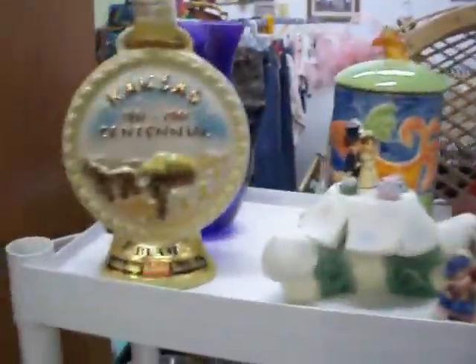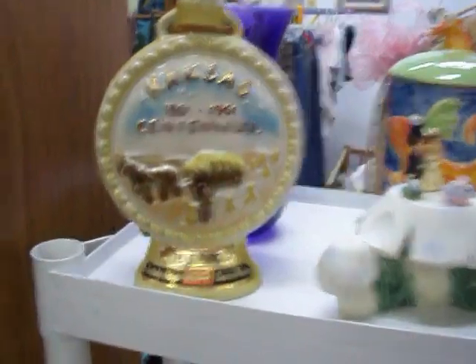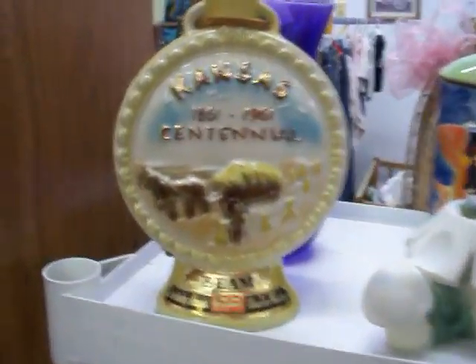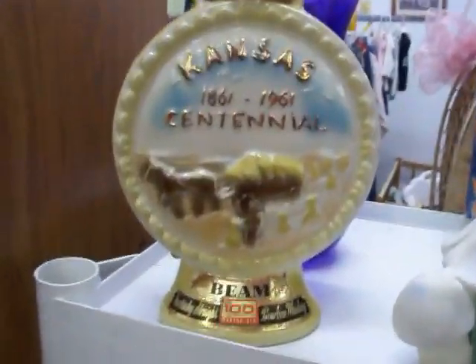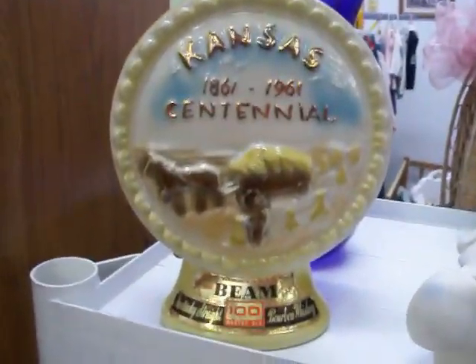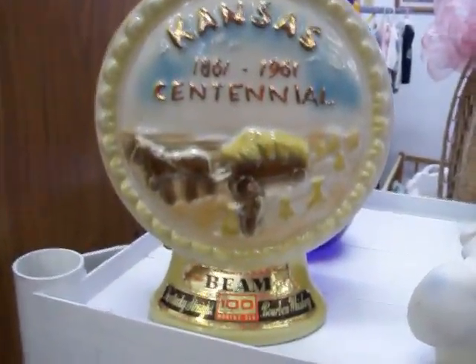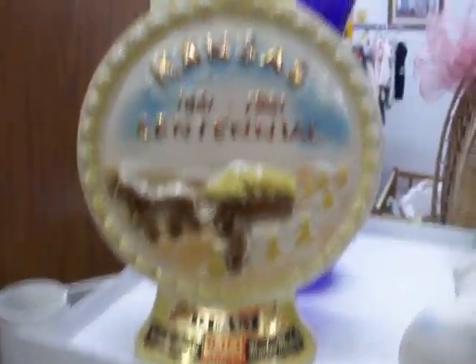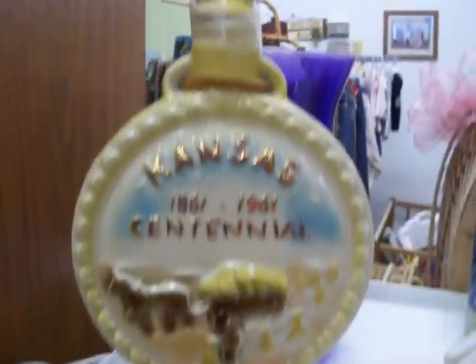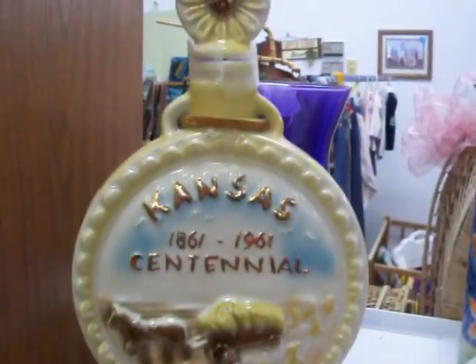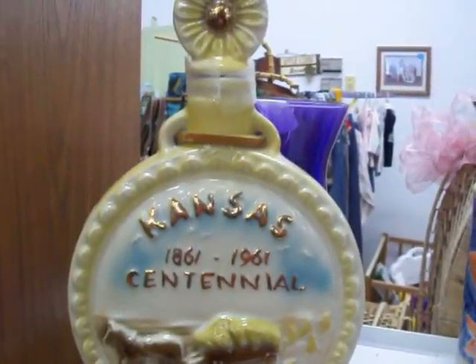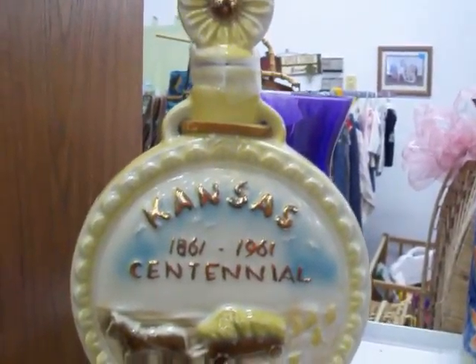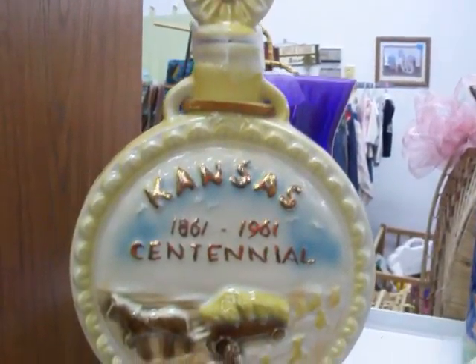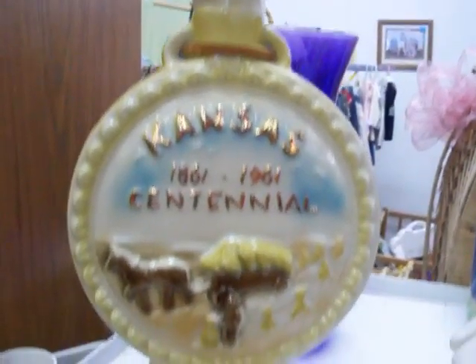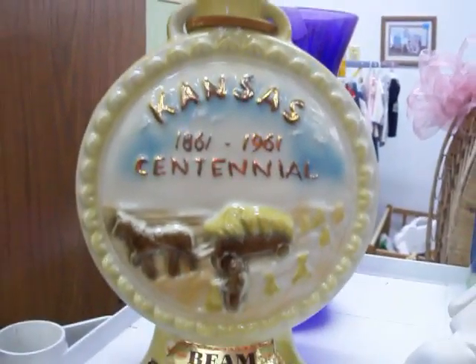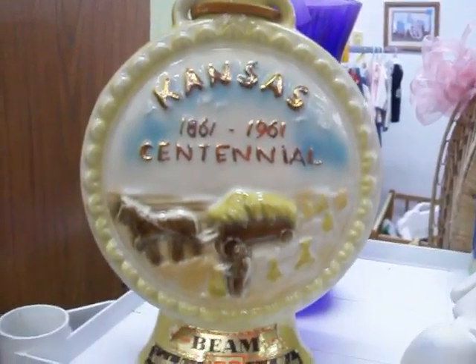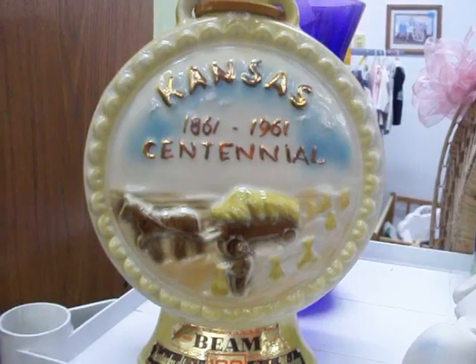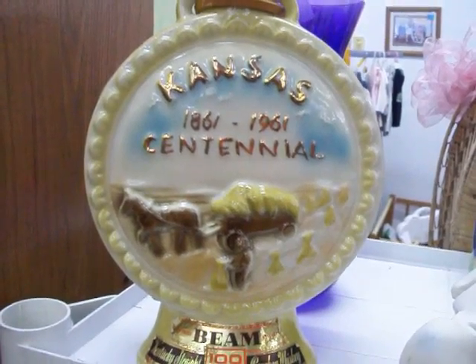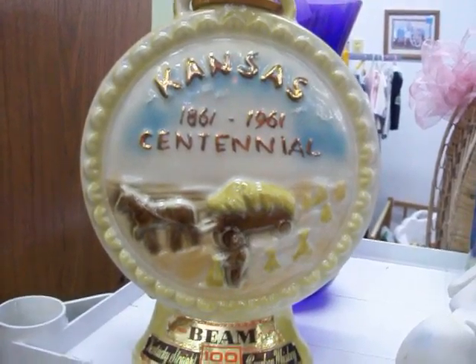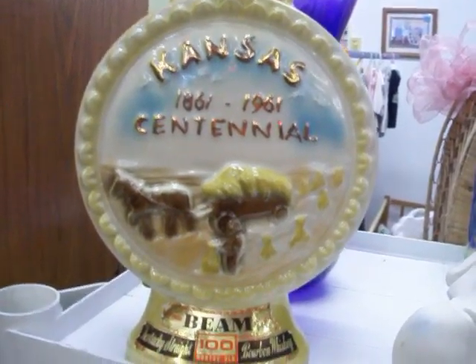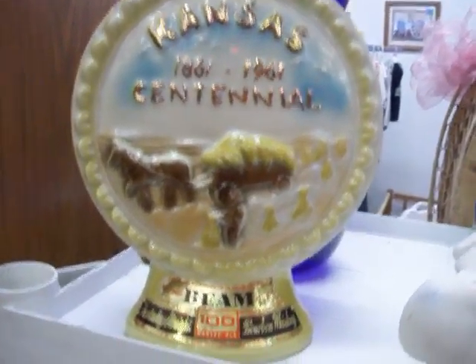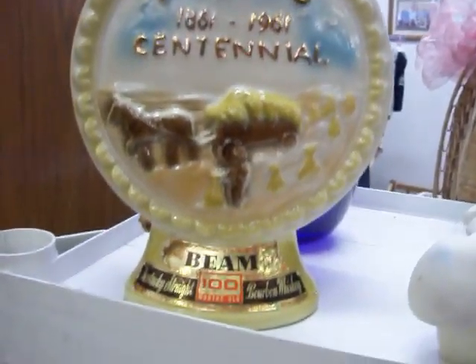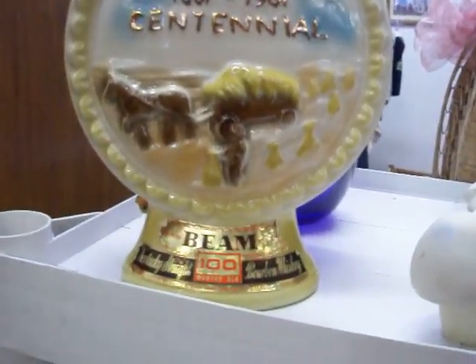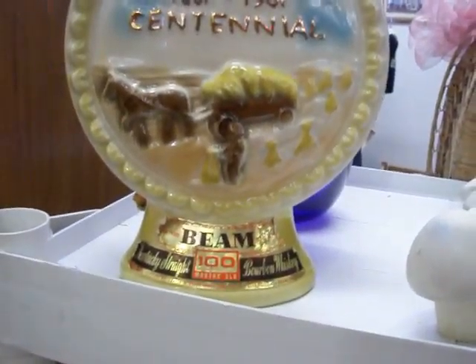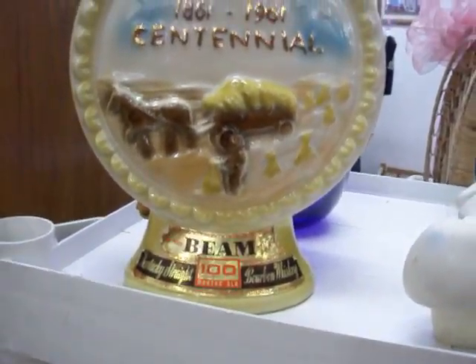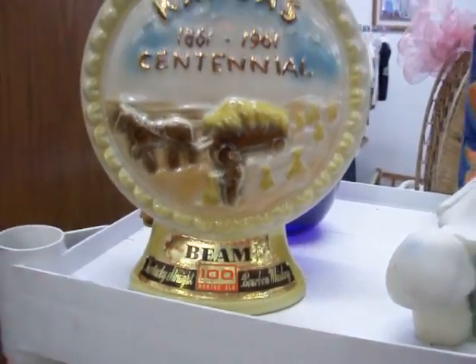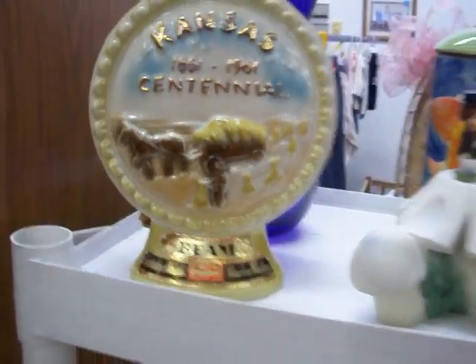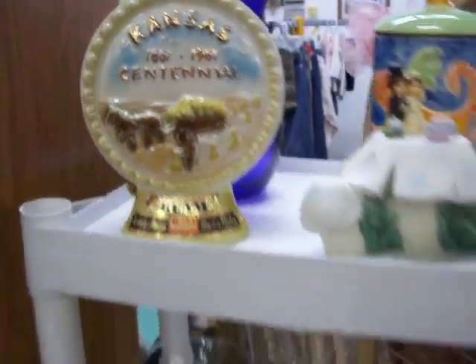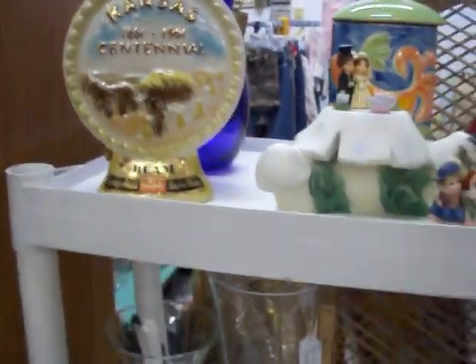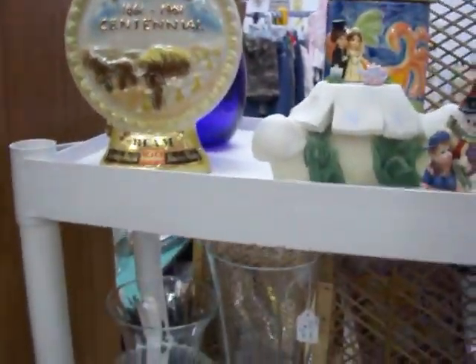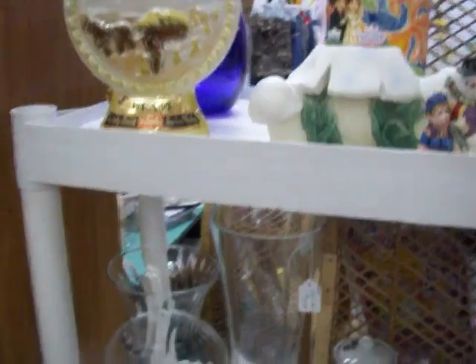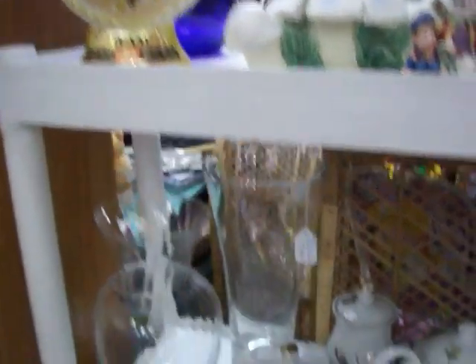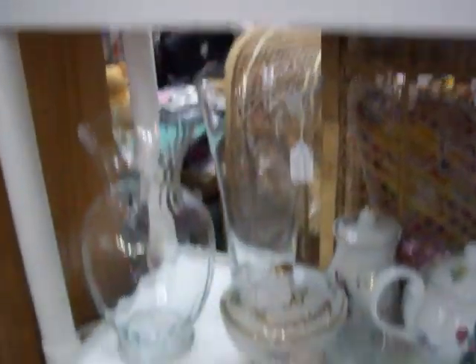Got a vintage Jim Beam Kansas centennial whiskey bottle there from 1961. Got $35 on that.